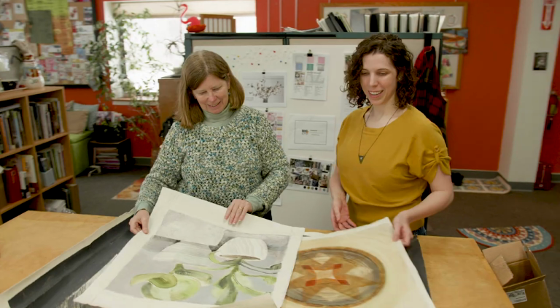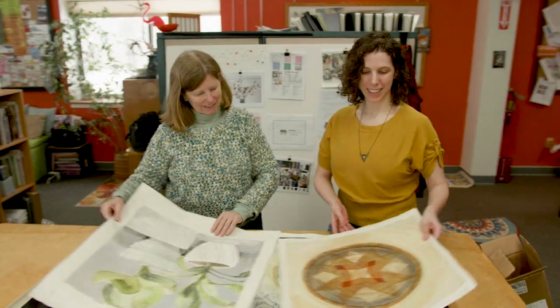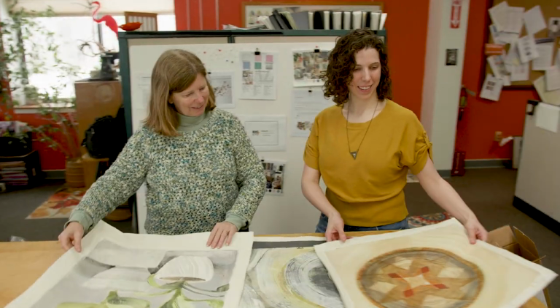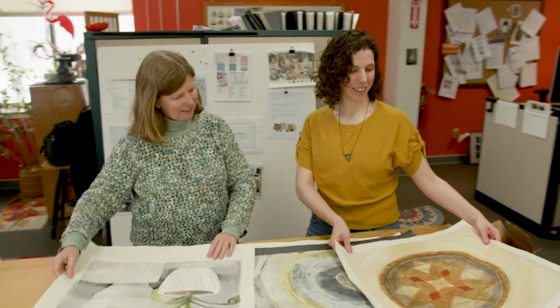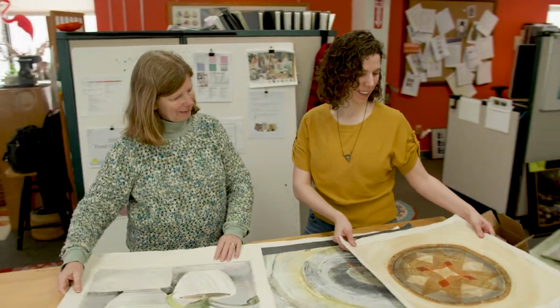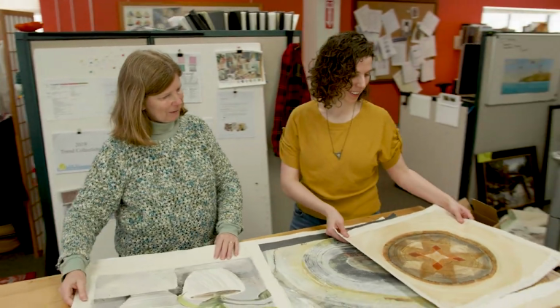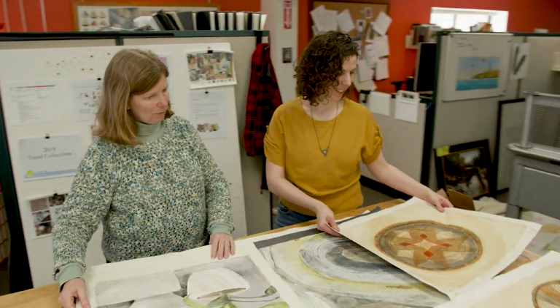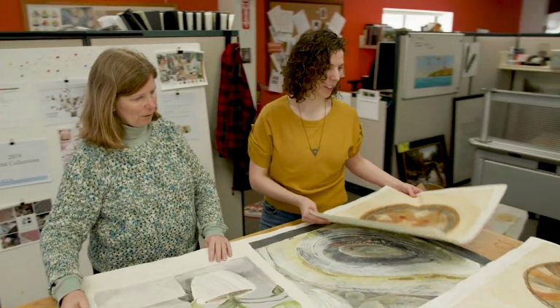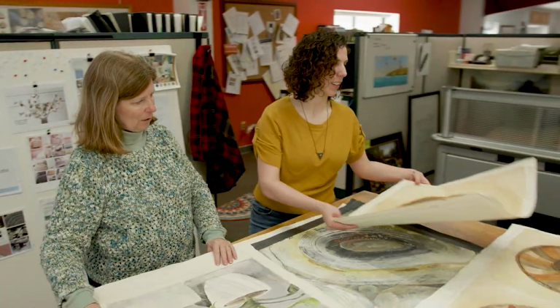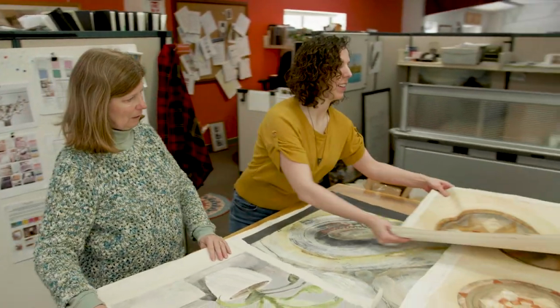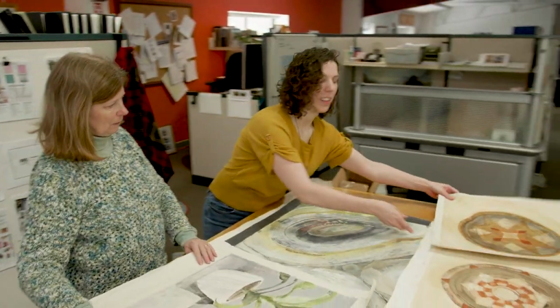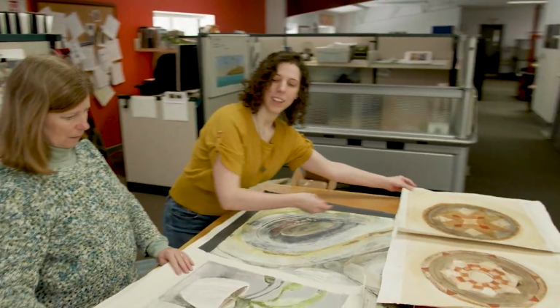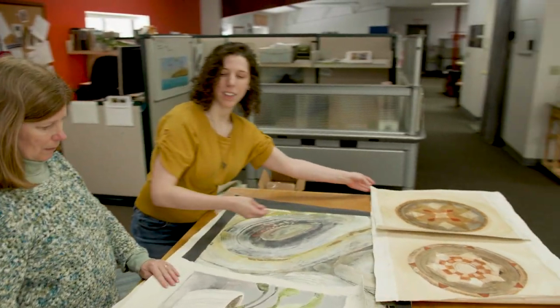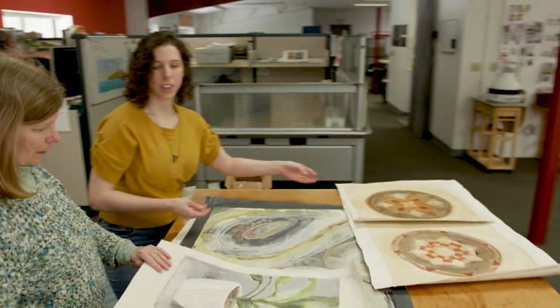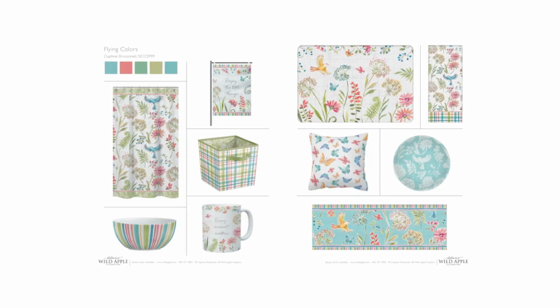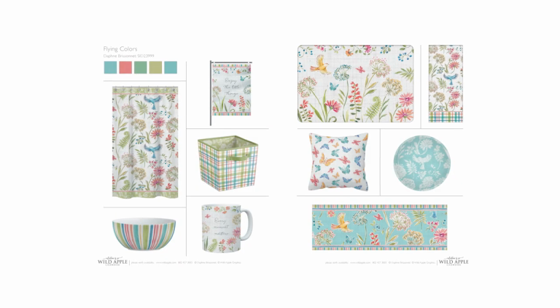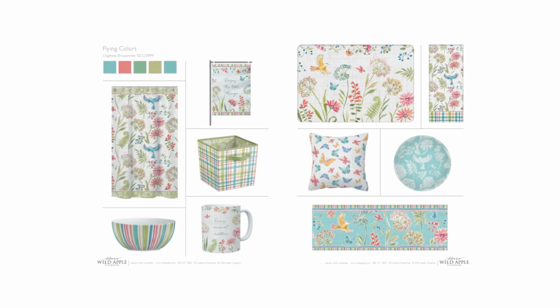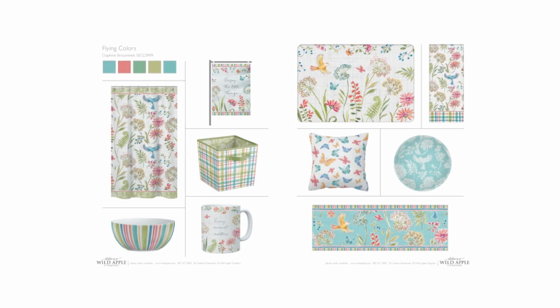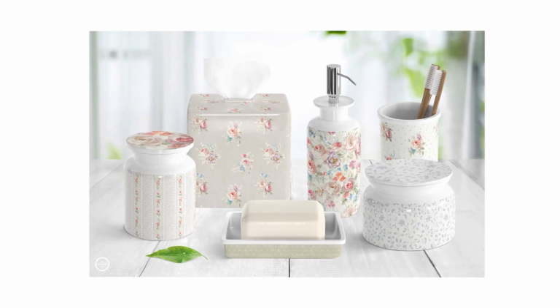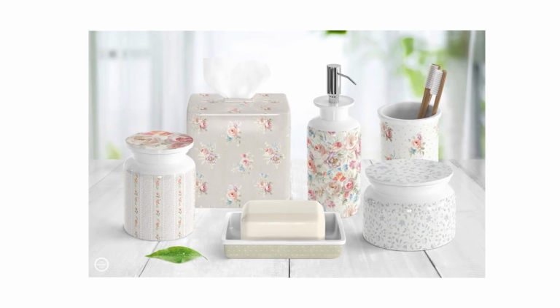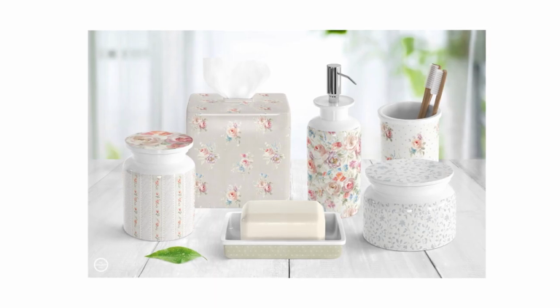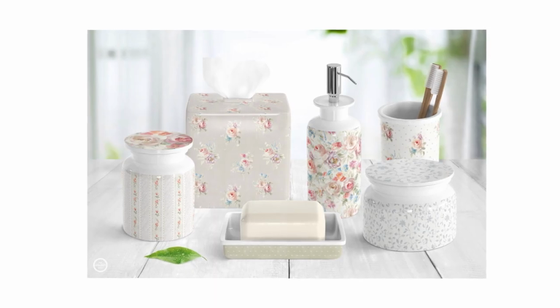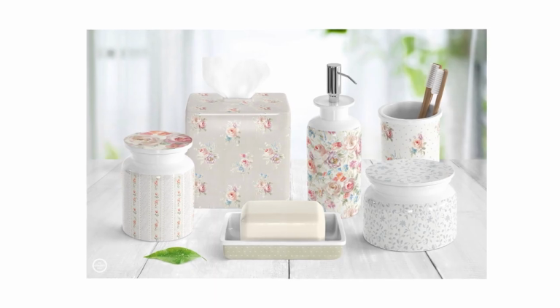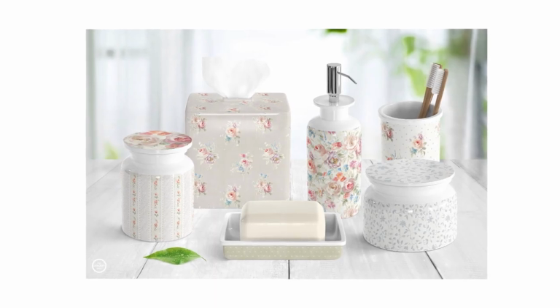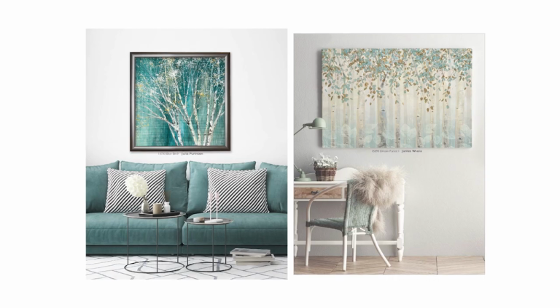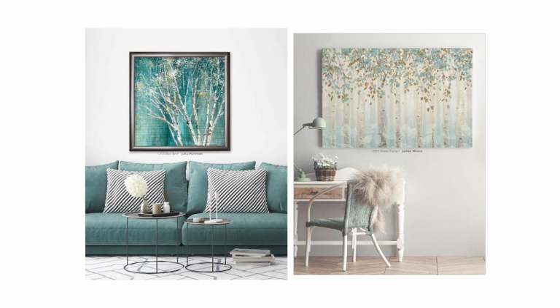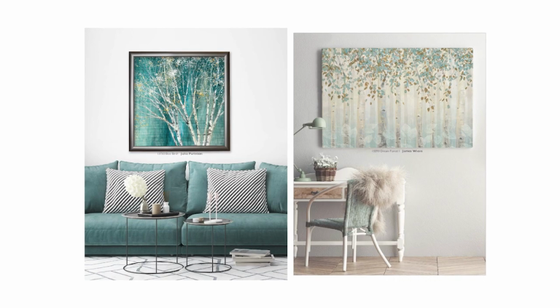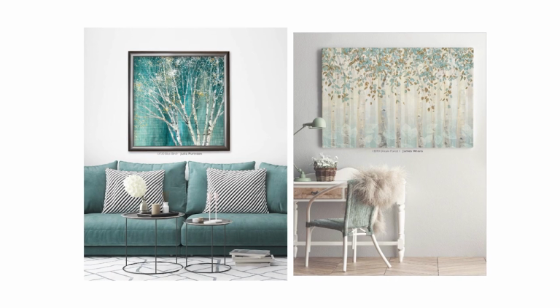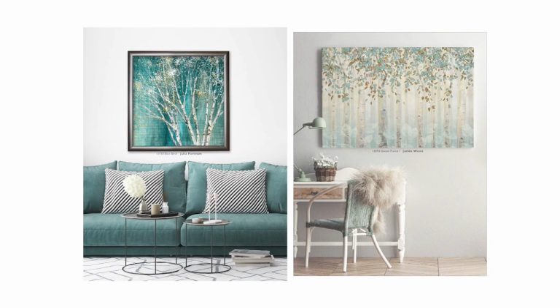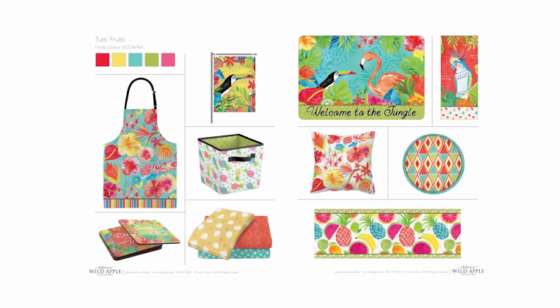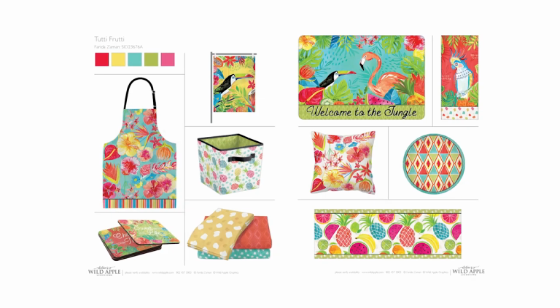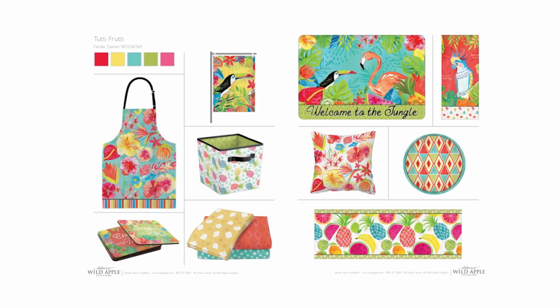Even experienced product developers can find it difficult to visualize what a given piece of art will look like on their product. So we do a lot of work to help customers make that mental leap.